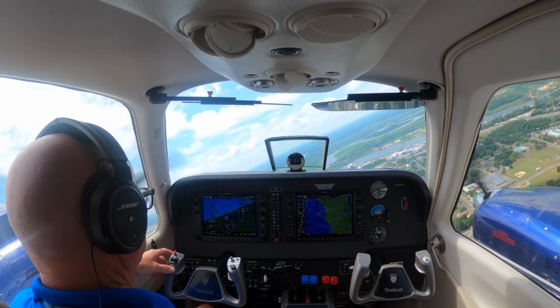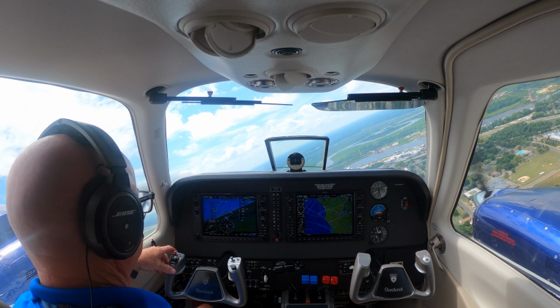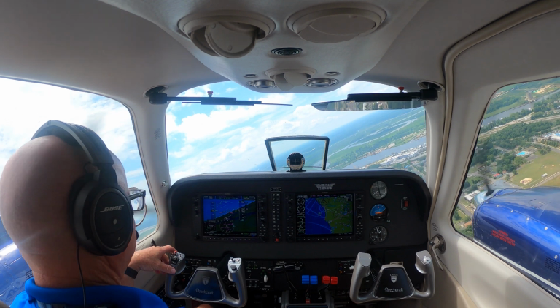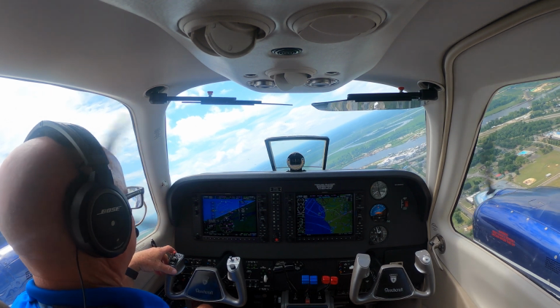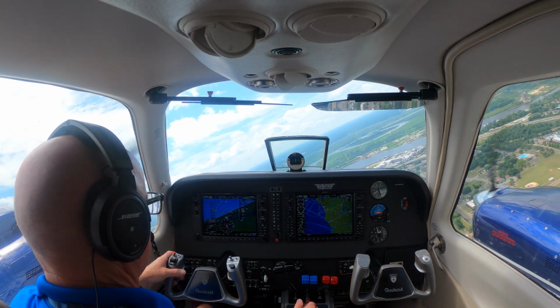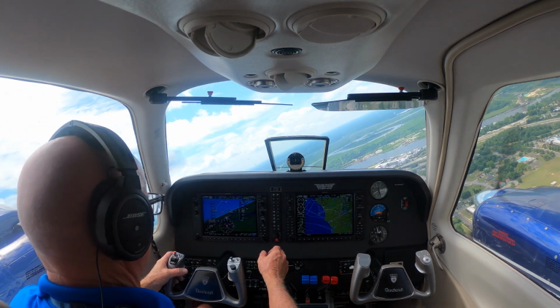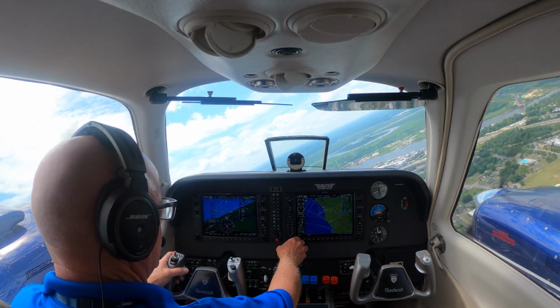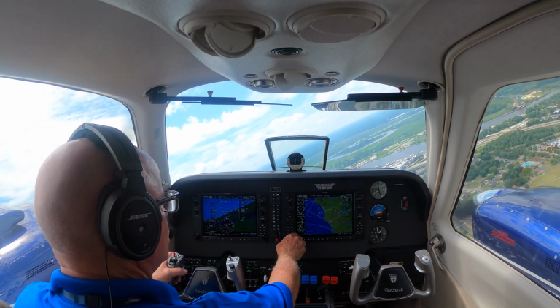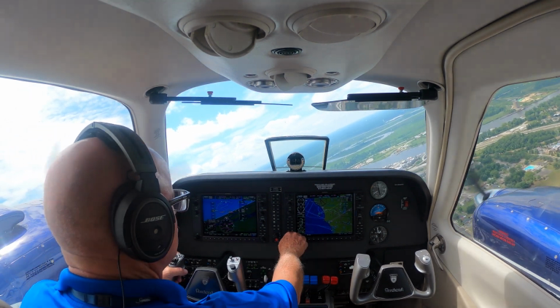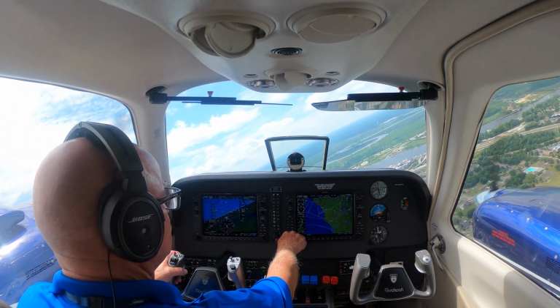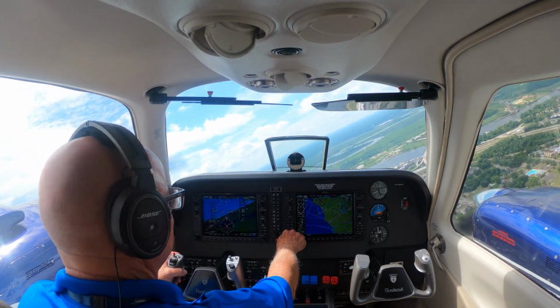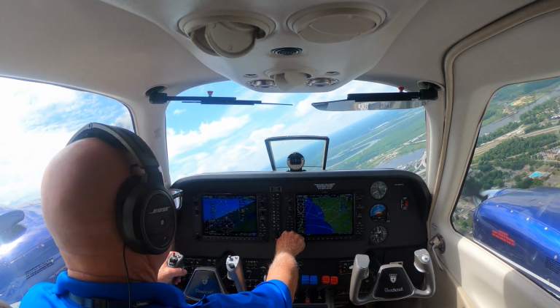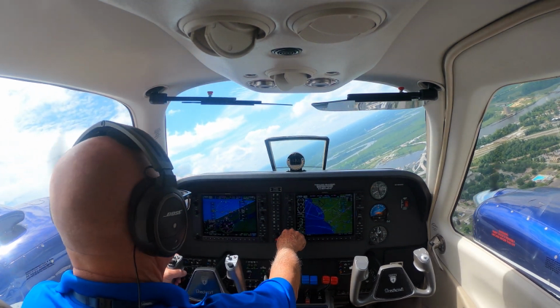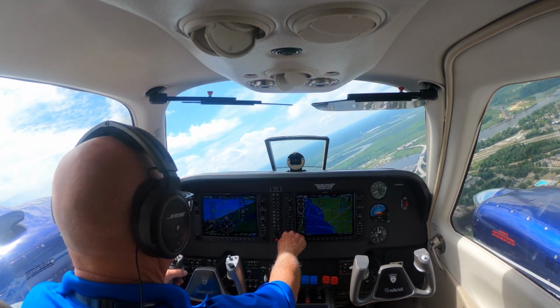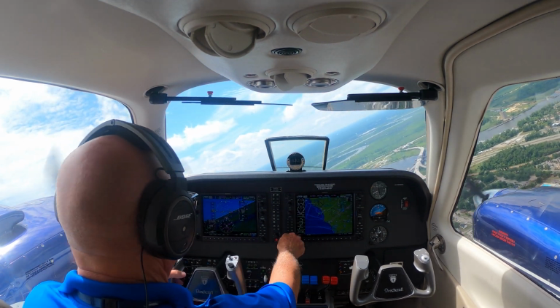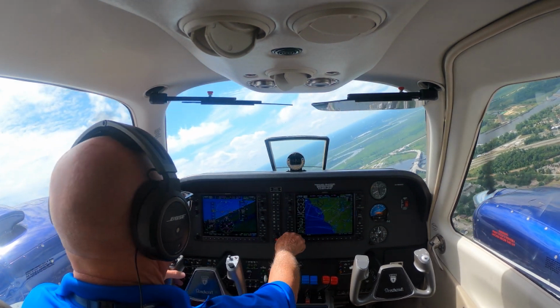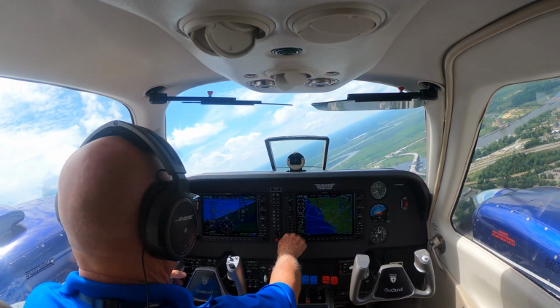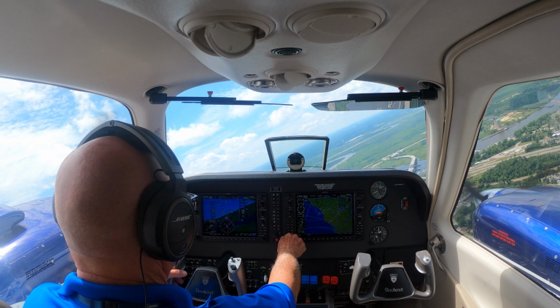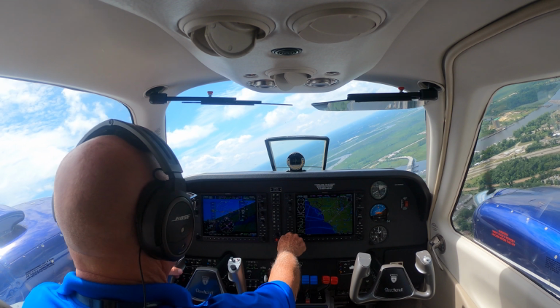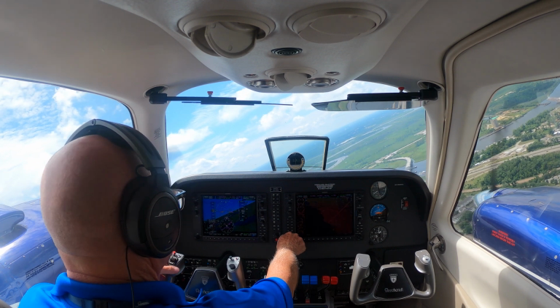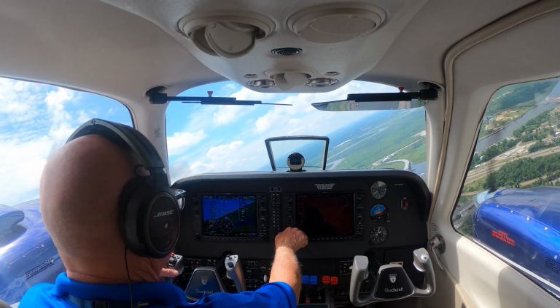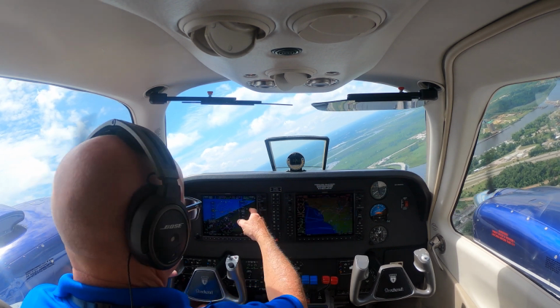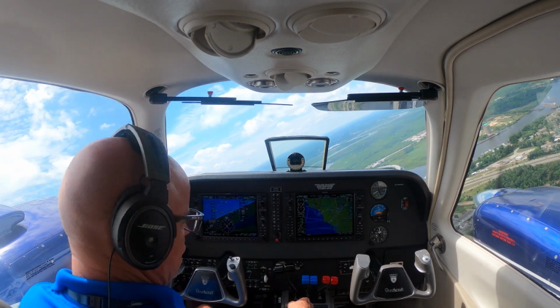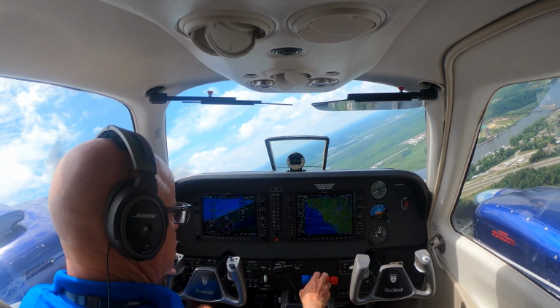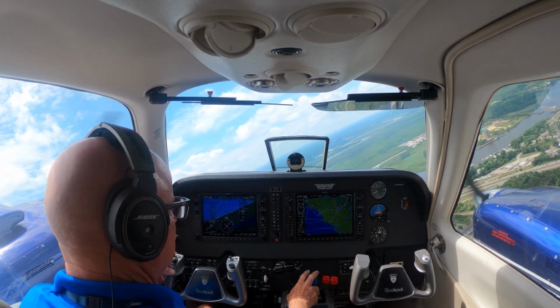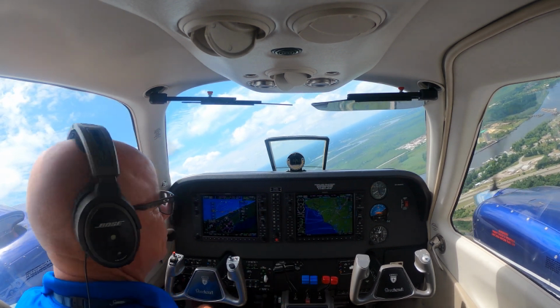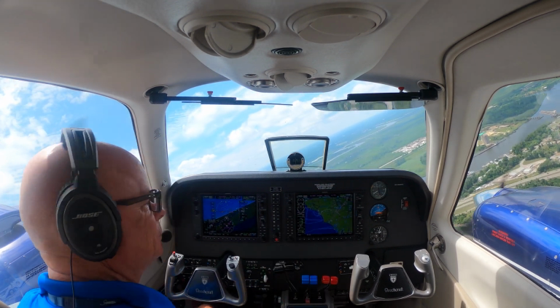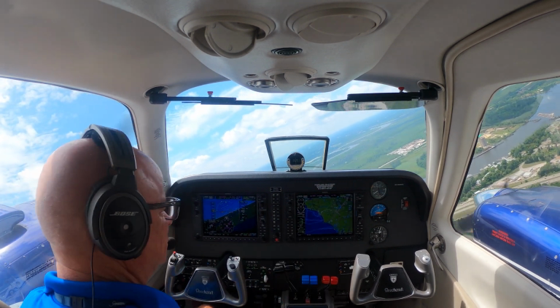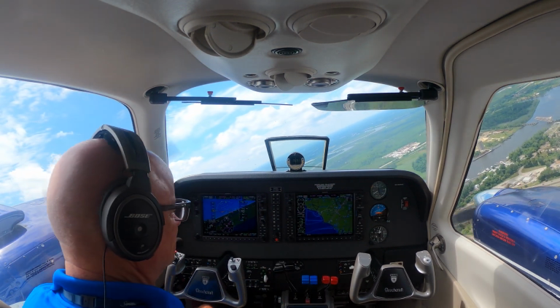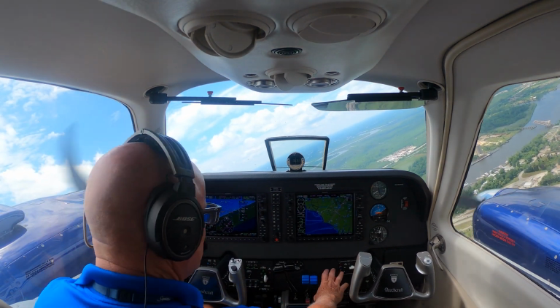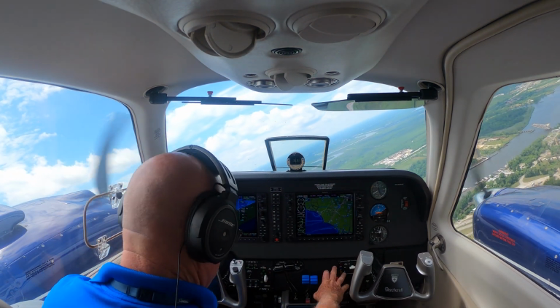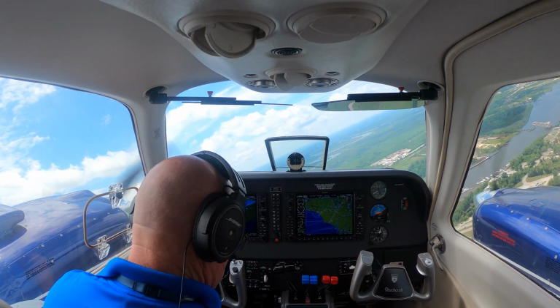5 Bravo Echo, climbing to 10,000. 10,000, 5 Bravo Echo, thank you. Alright, 10,000 set. Power set.